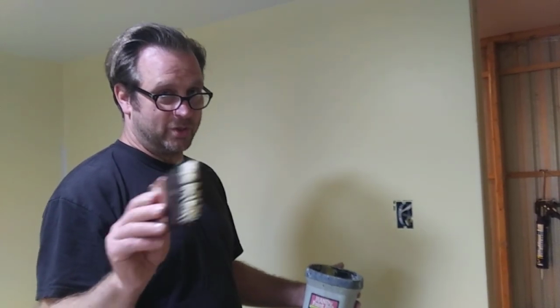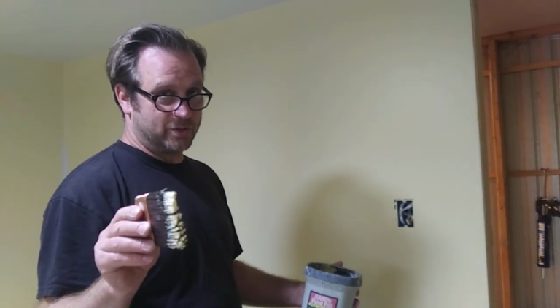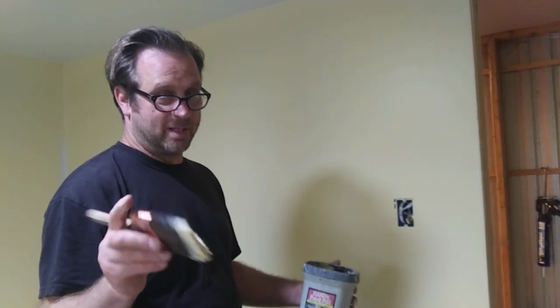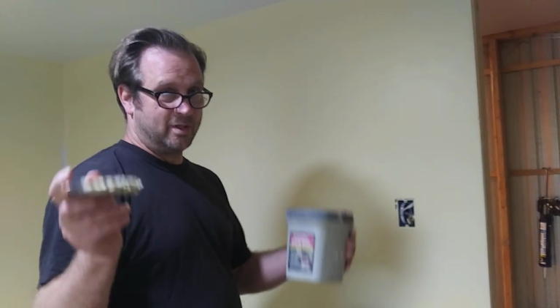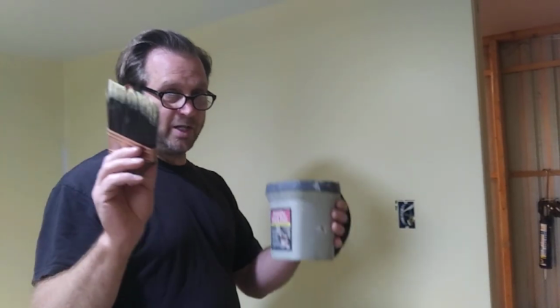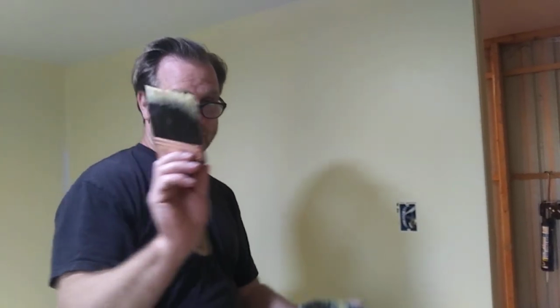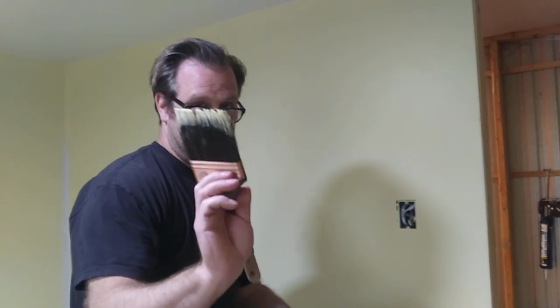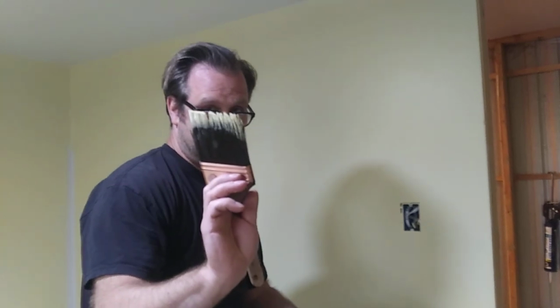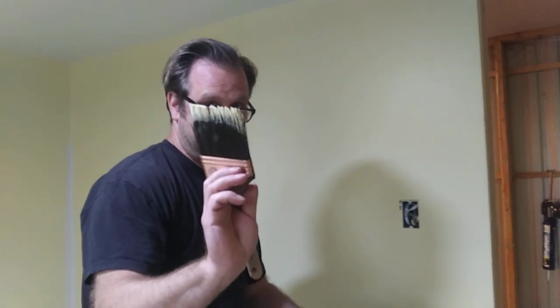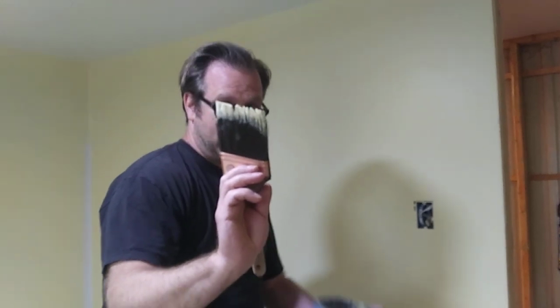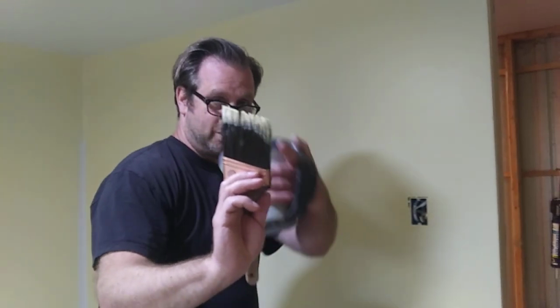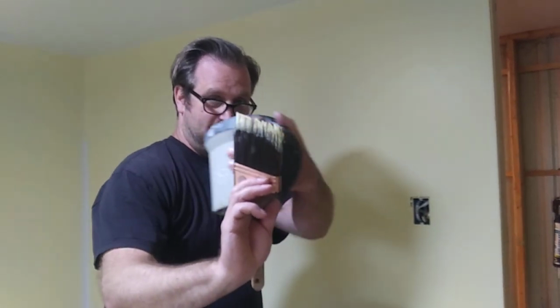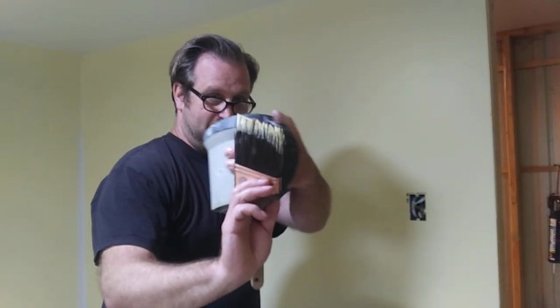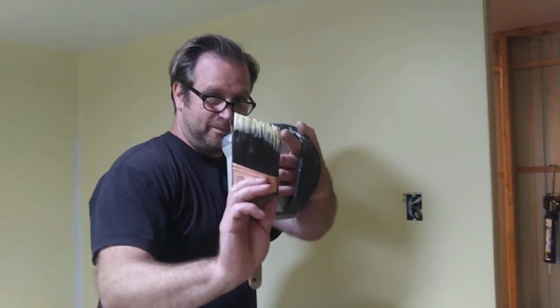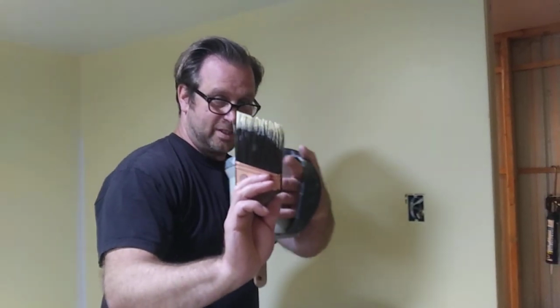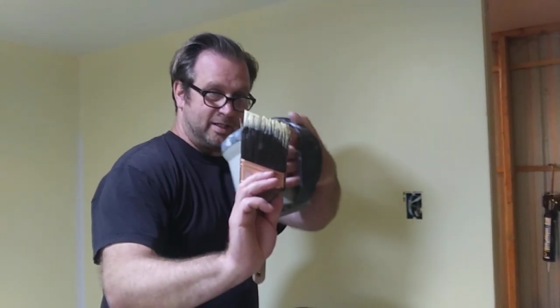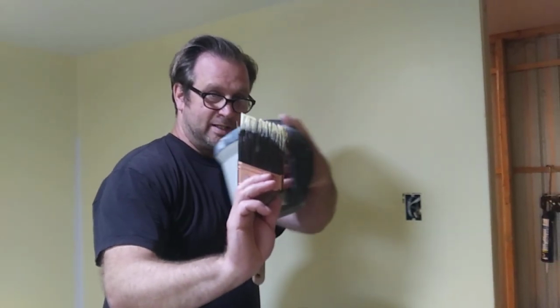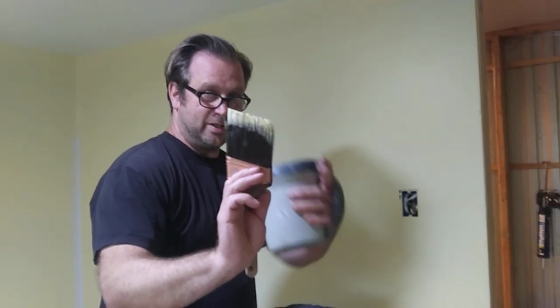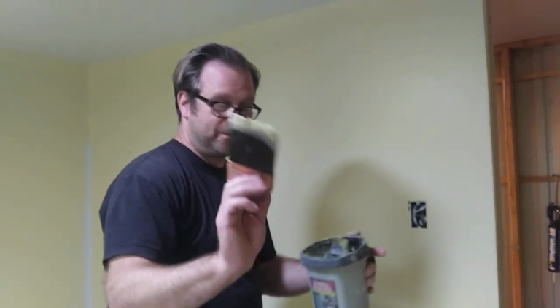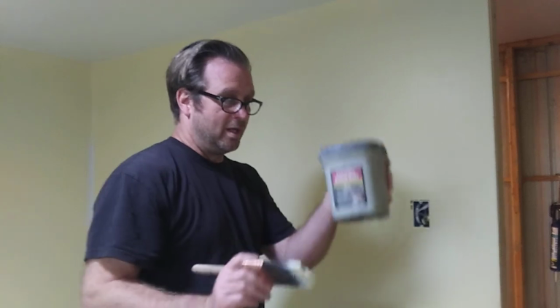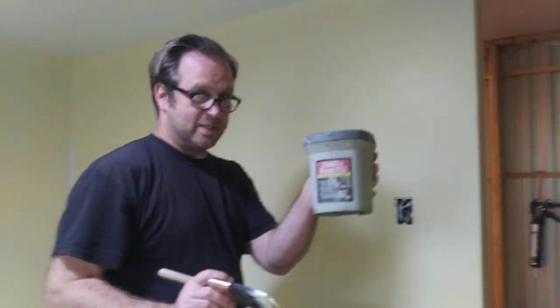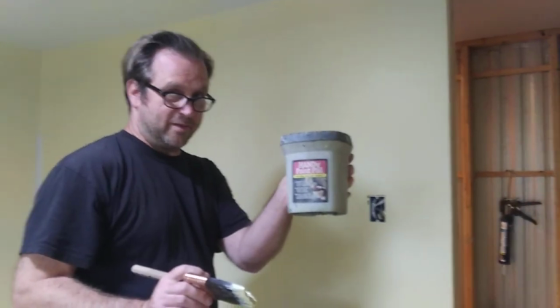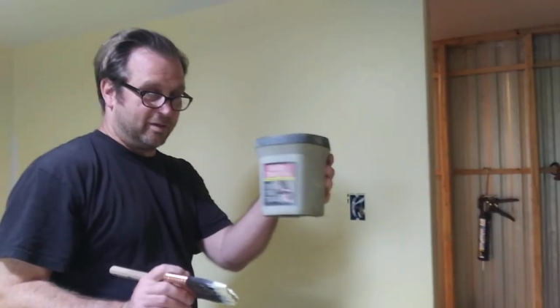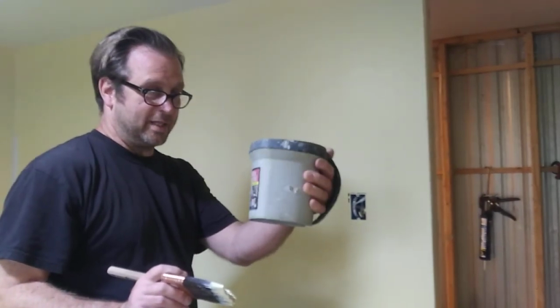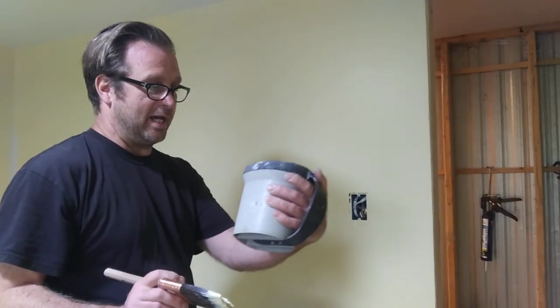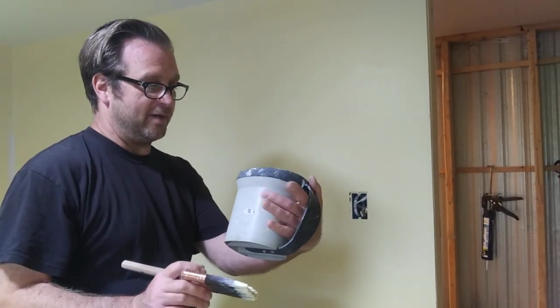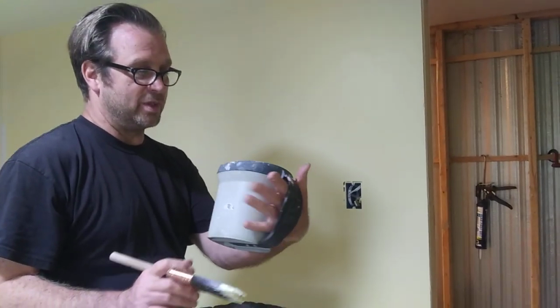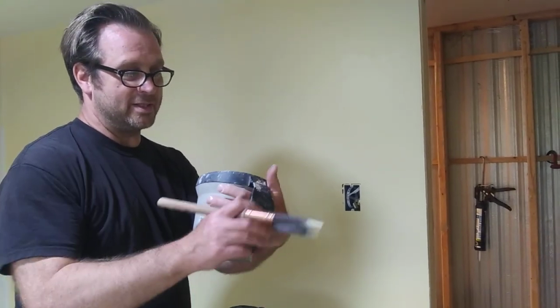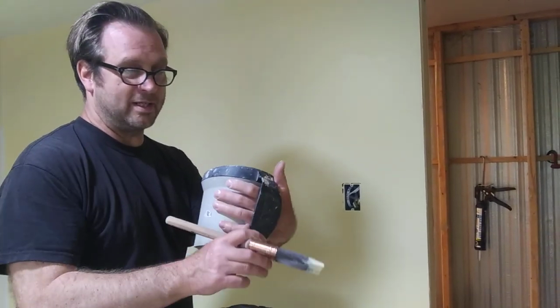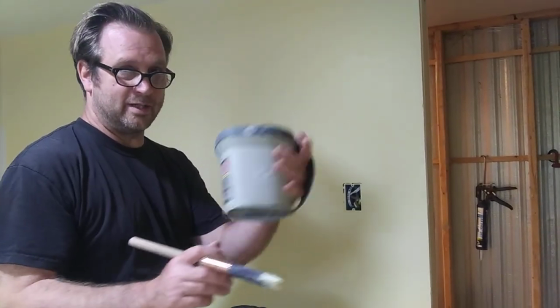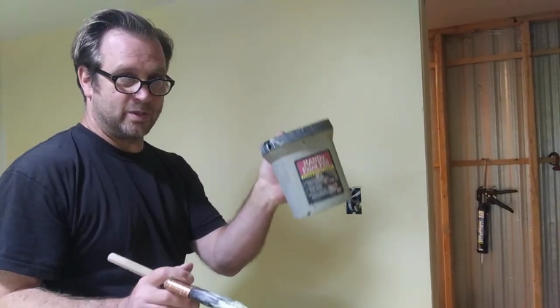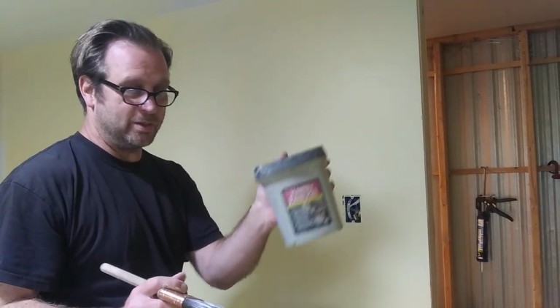I'm going to show you those three steps. The right equipment is a sash brush — a brush with a little angle on it, not 90 degrees. You need some kind of pail or bucket. I happen to have this one; it has a nice little handle on it.